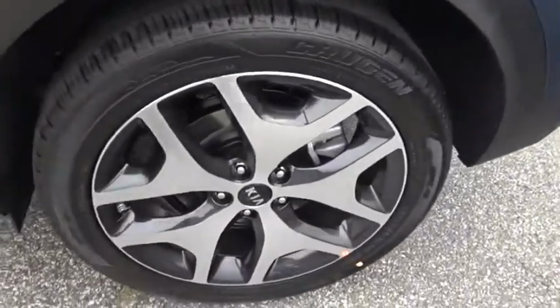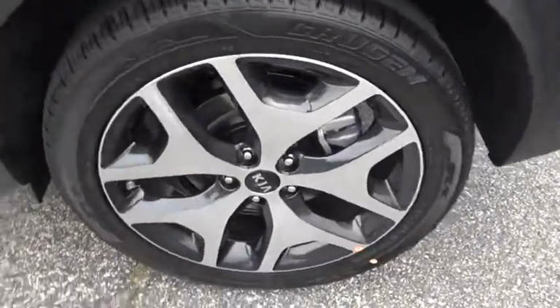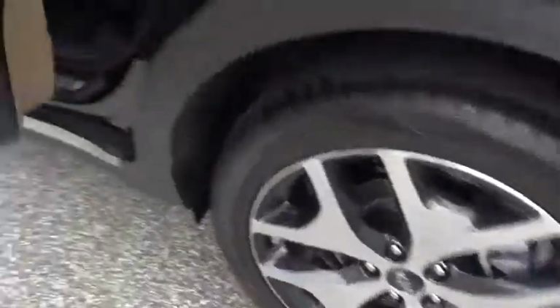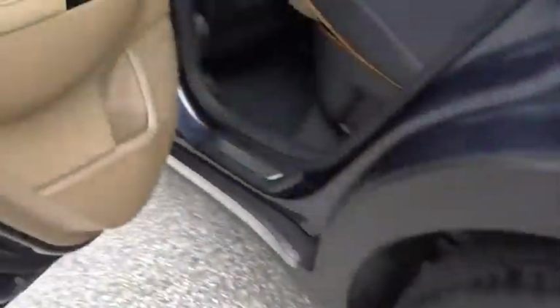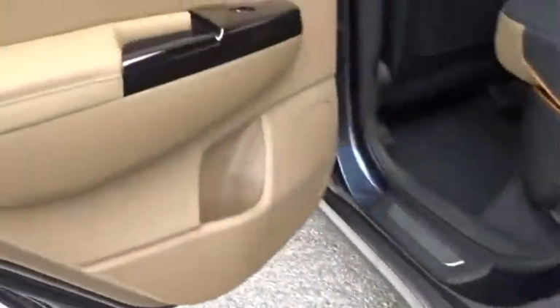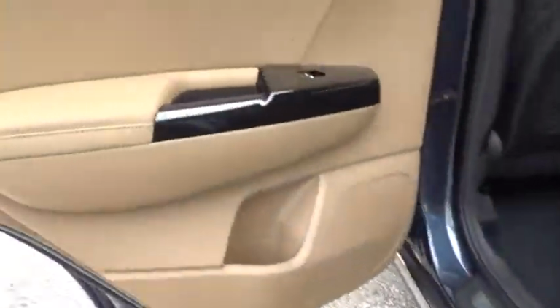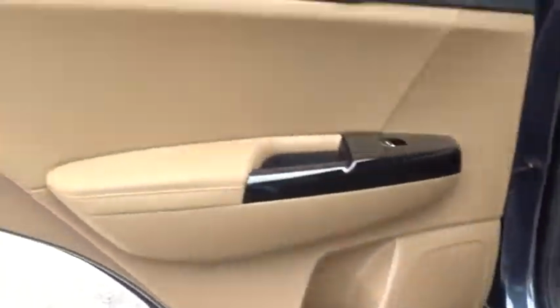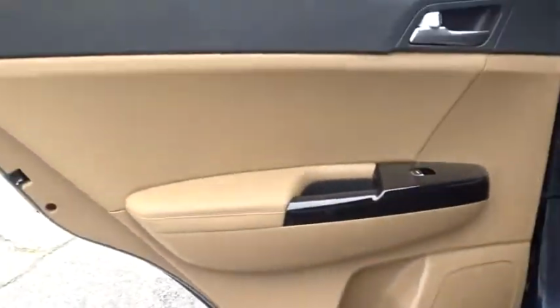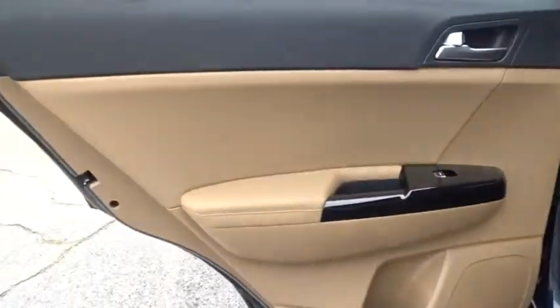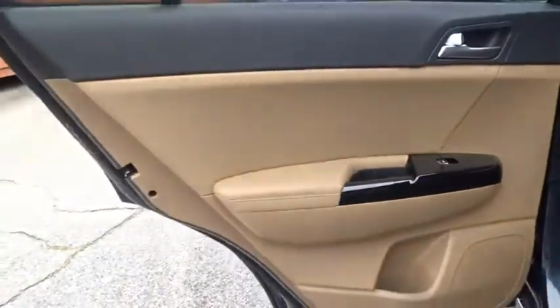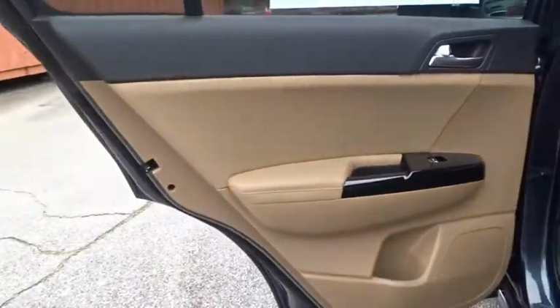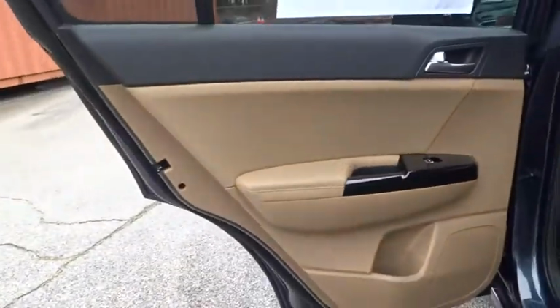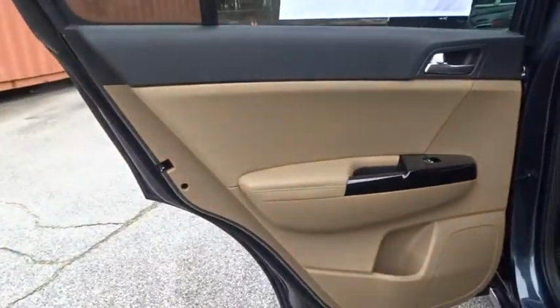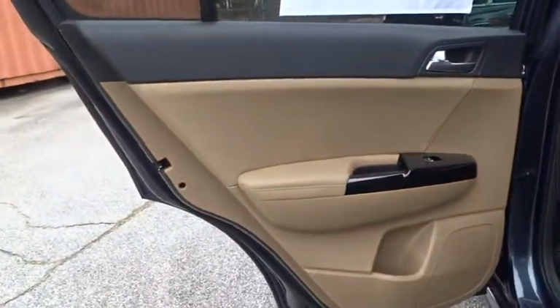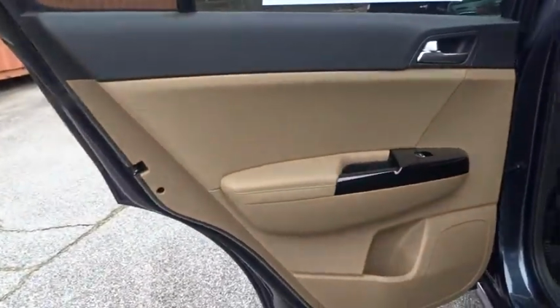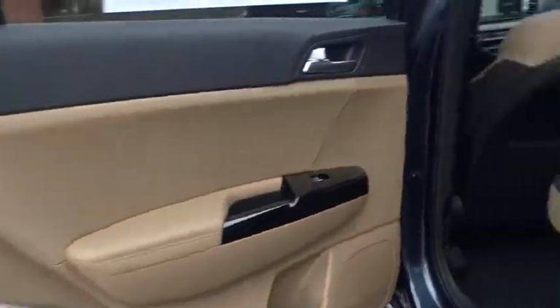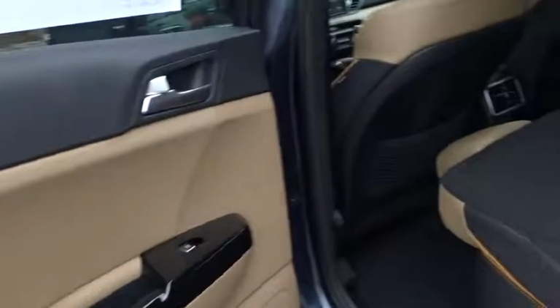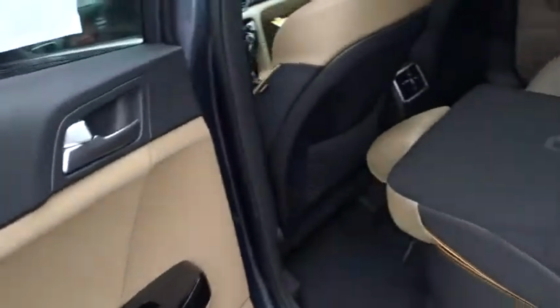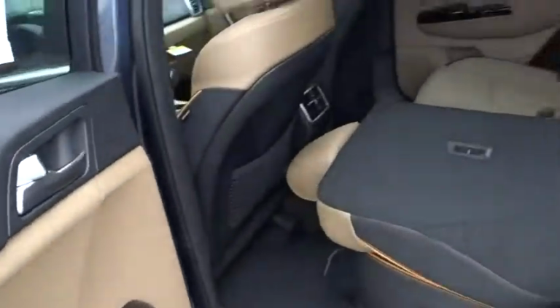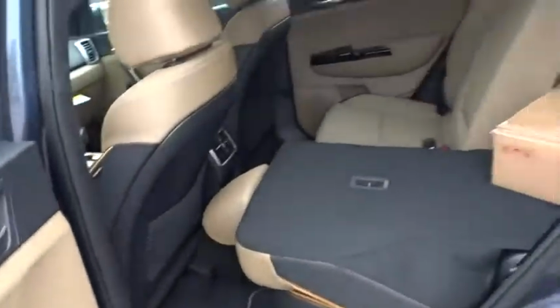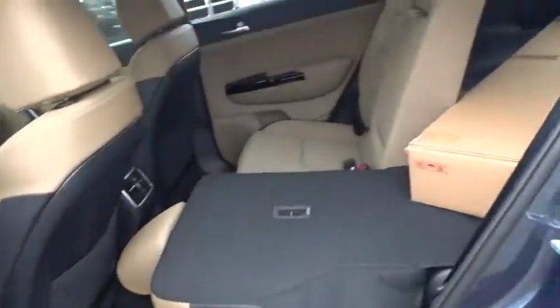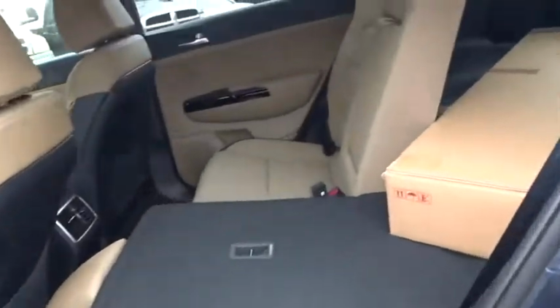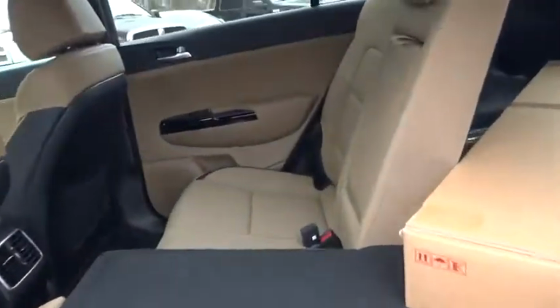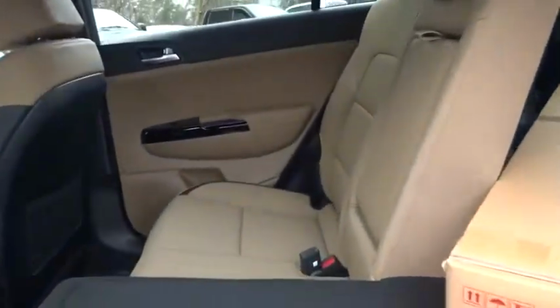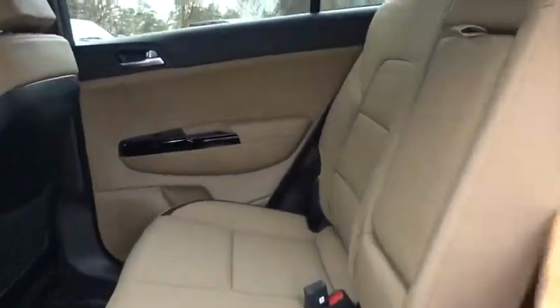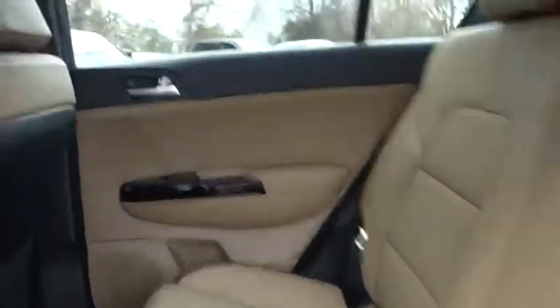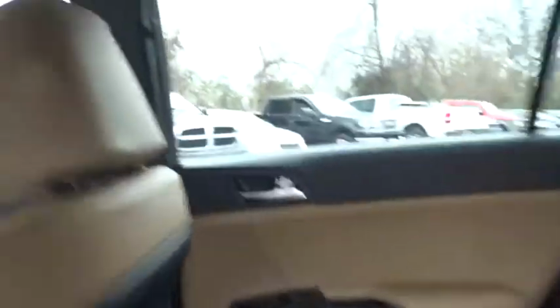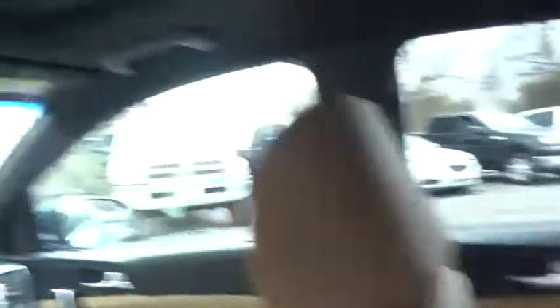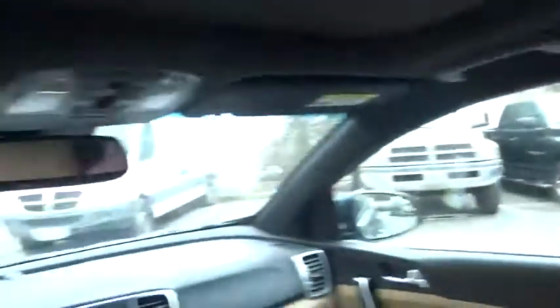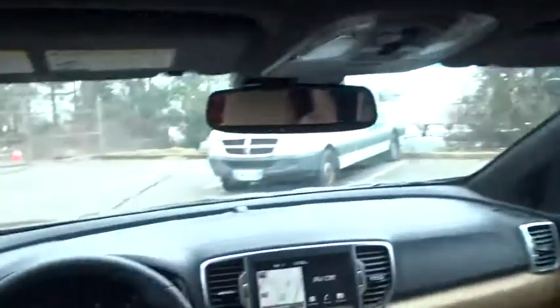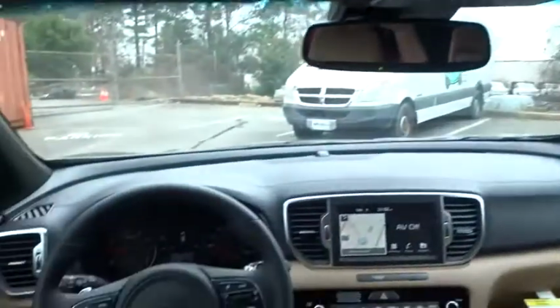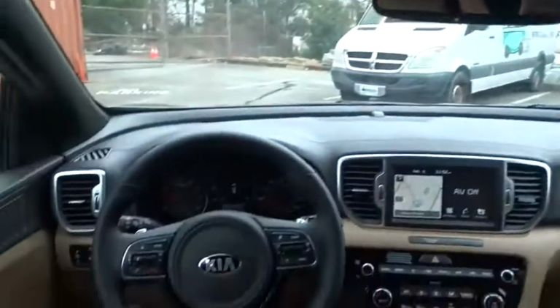Leather-wrapped steering wheel, Bluetooth, adjustable steering wheel, power steering, keyless start, cruise control, aluminum wheels, four-wheel disc brakes.